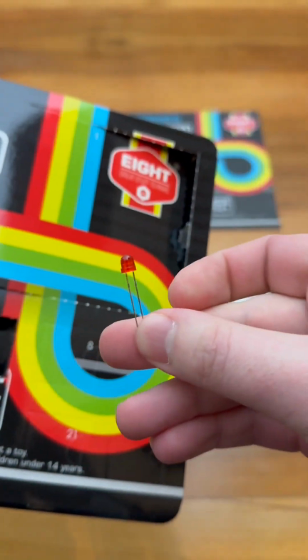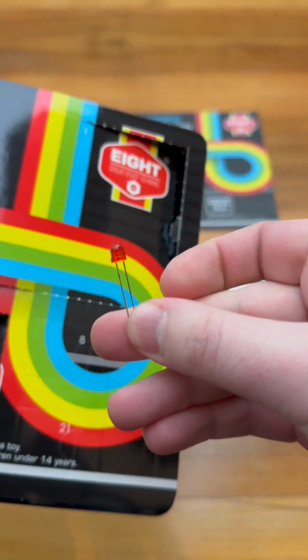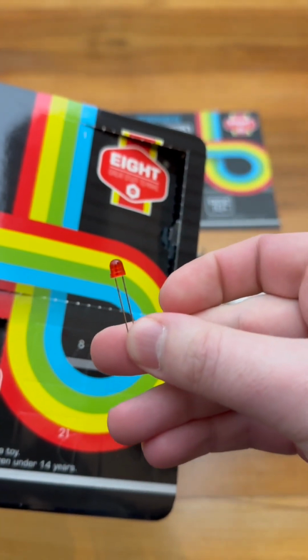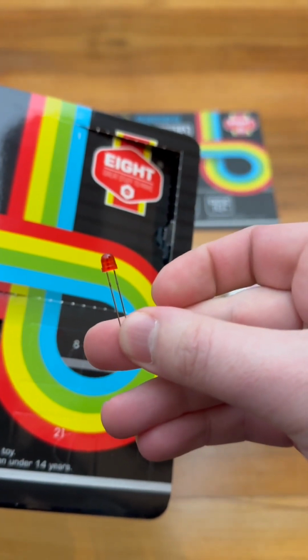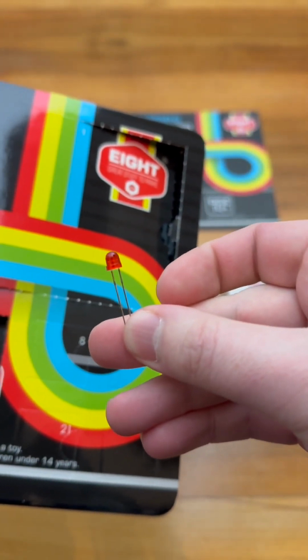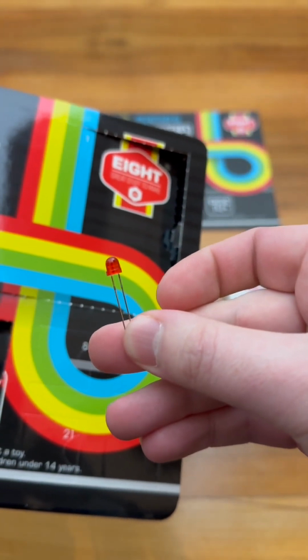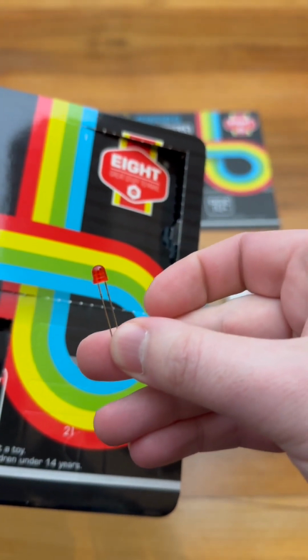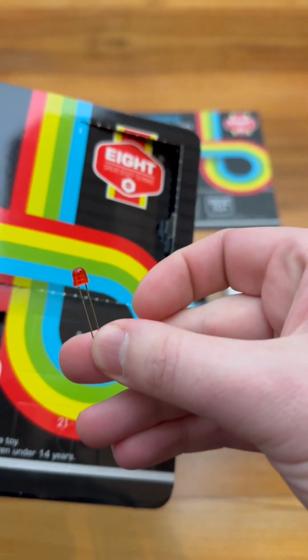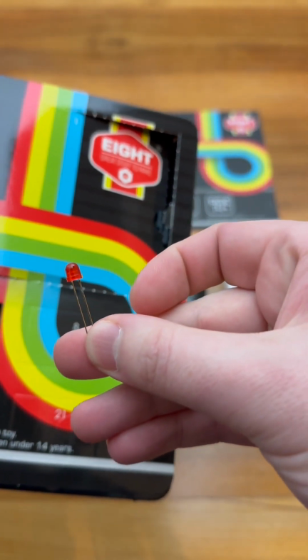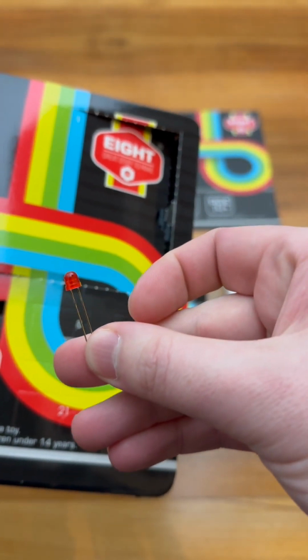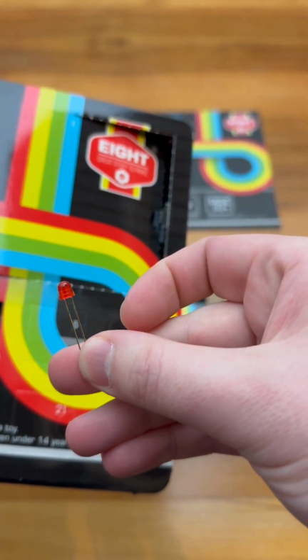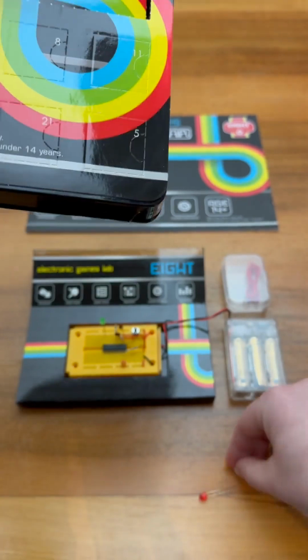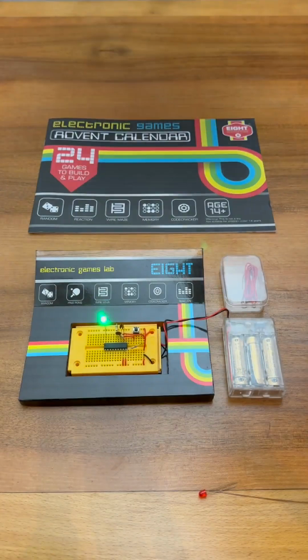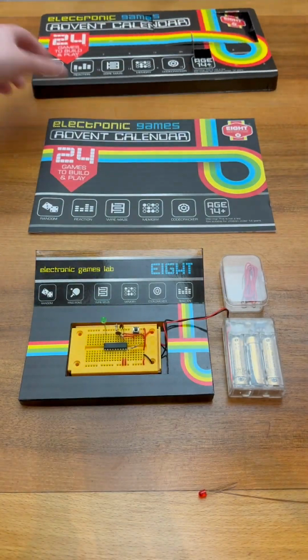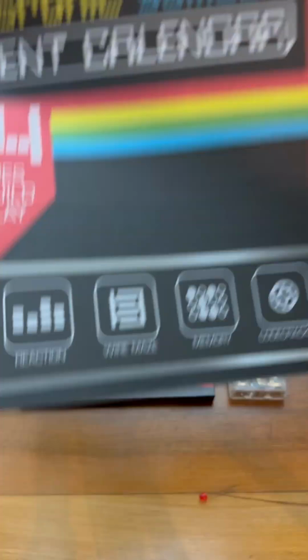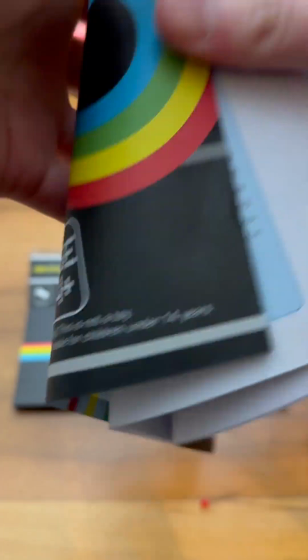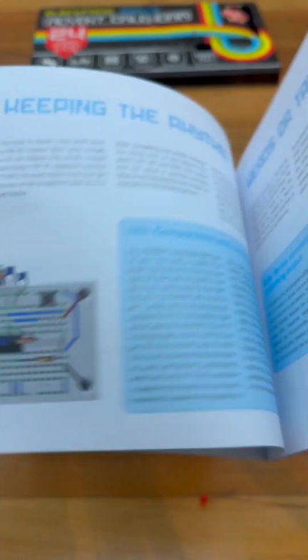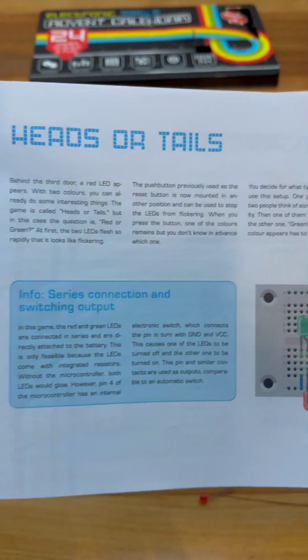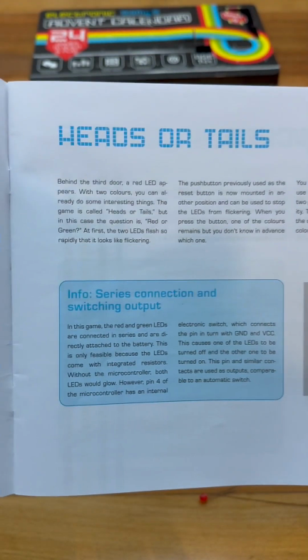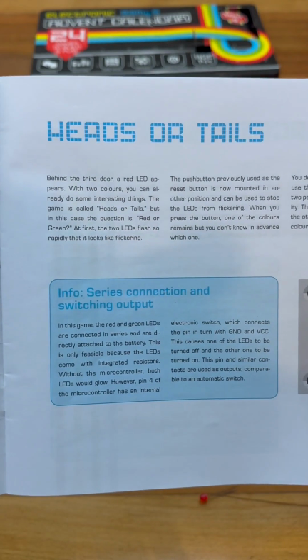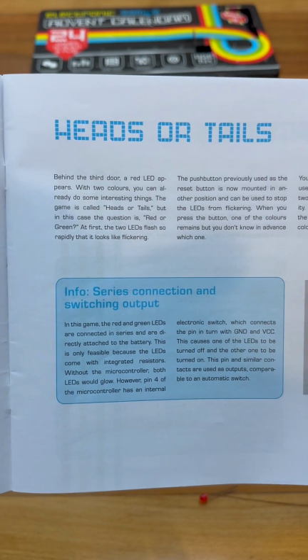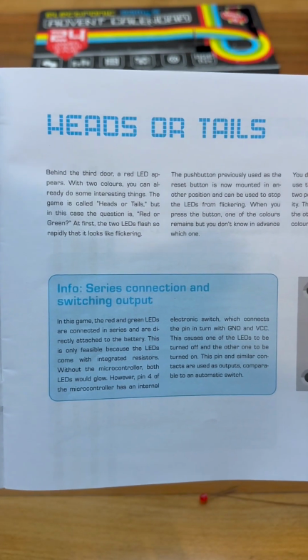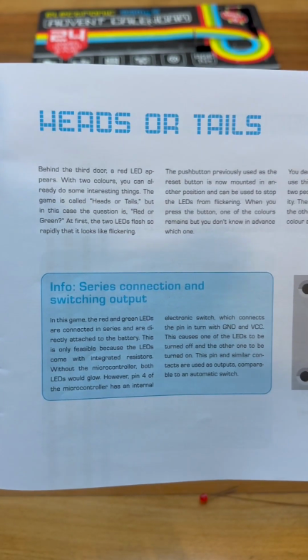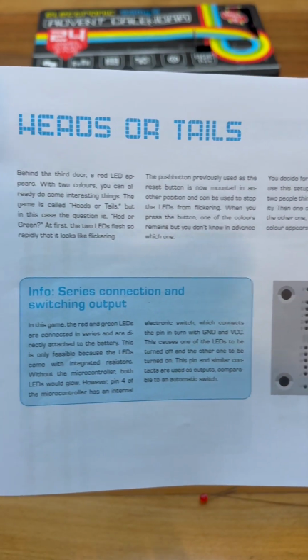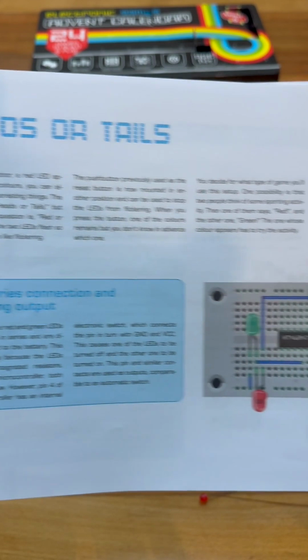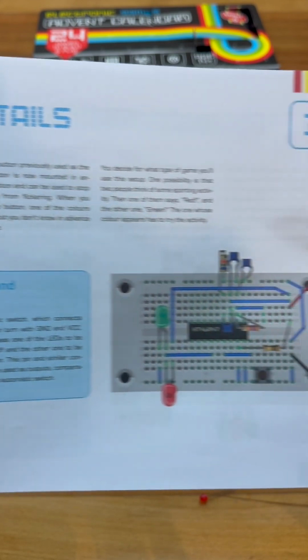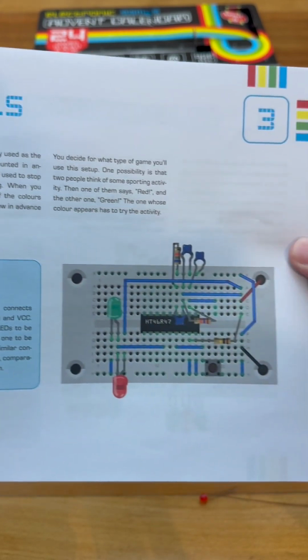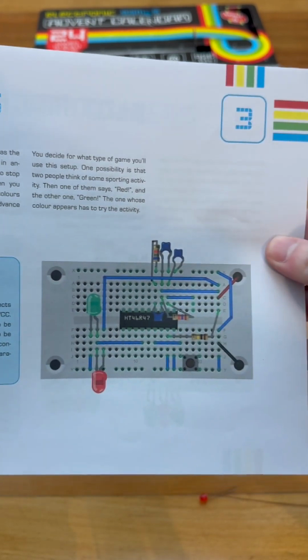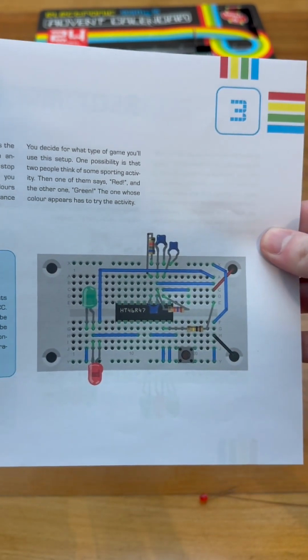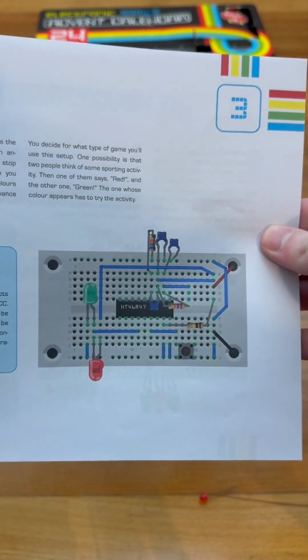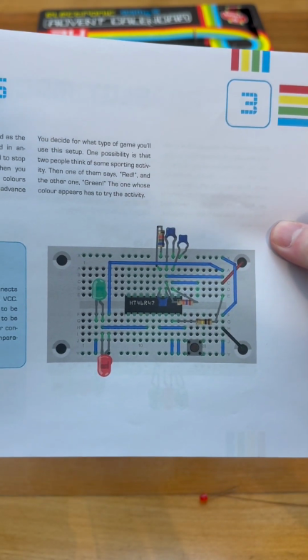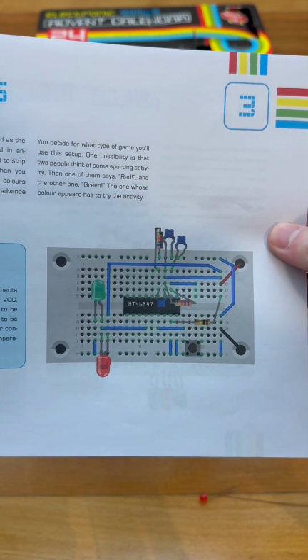Okay, so we've got a red LED. I do love an LED. And today's project is heads or tails. And this is today's circuit diagram.